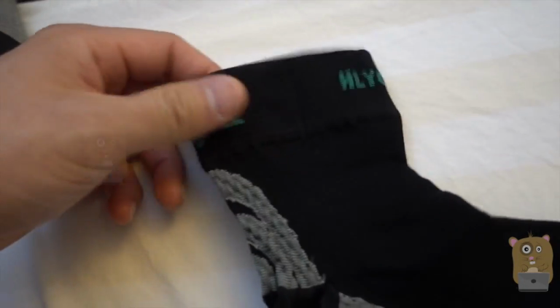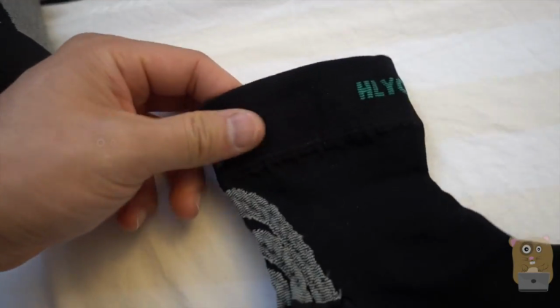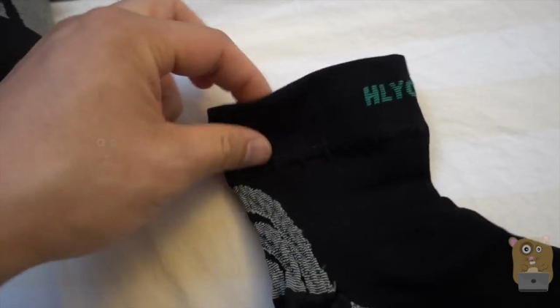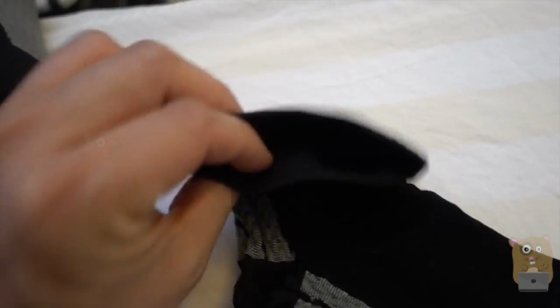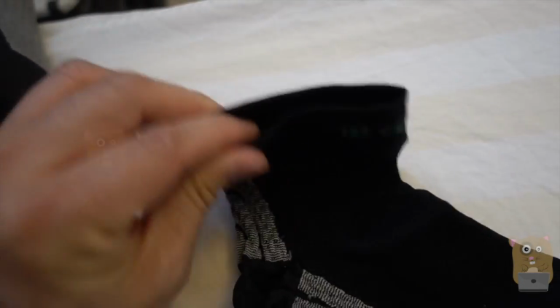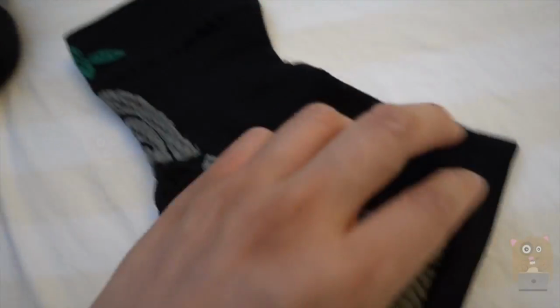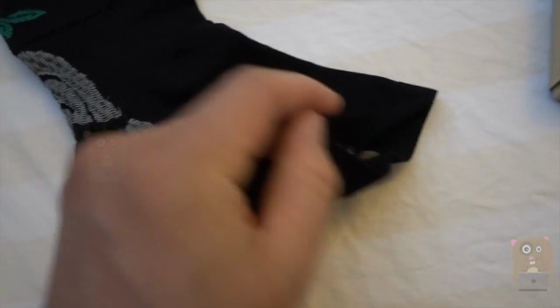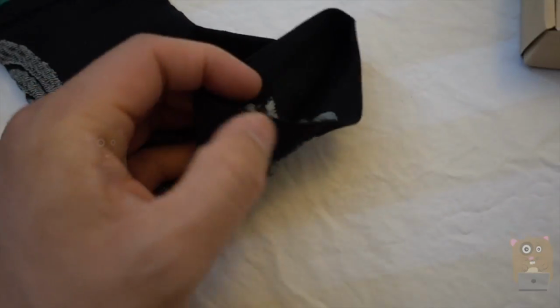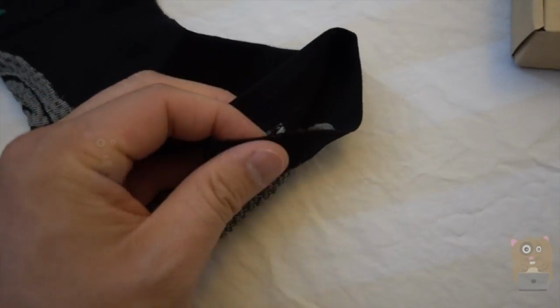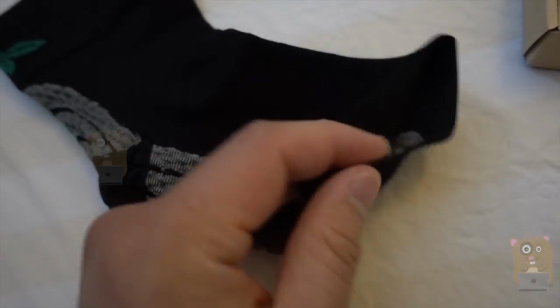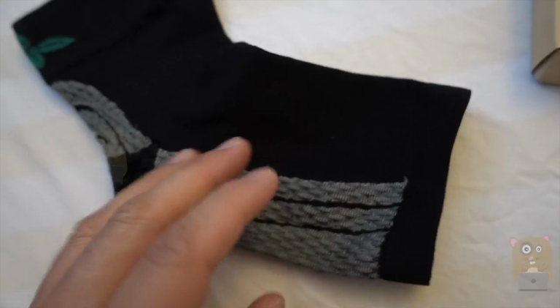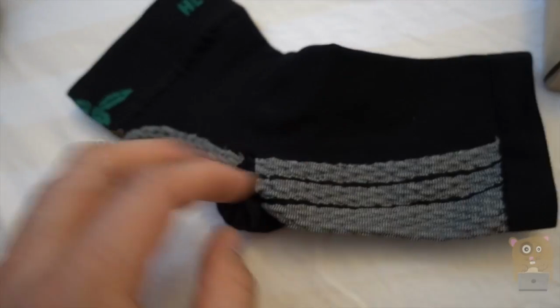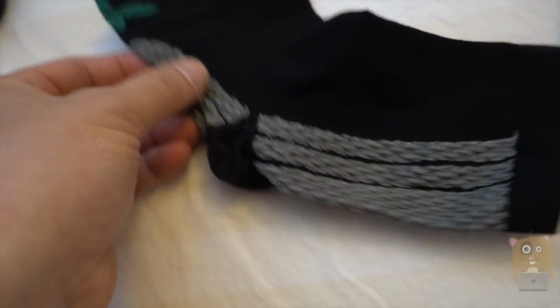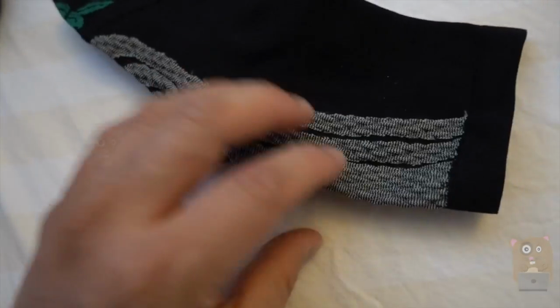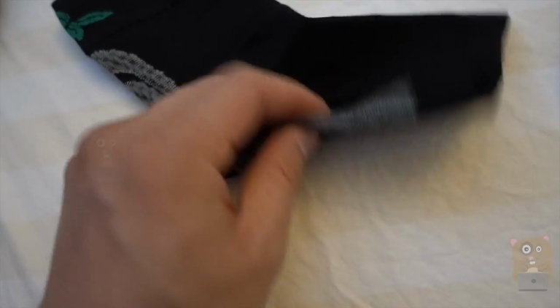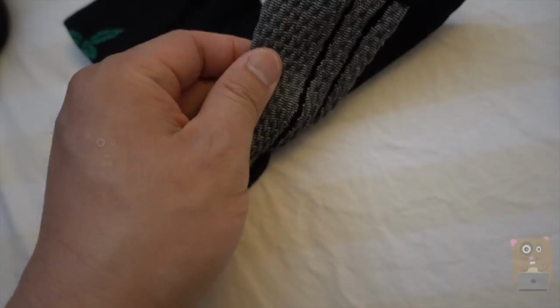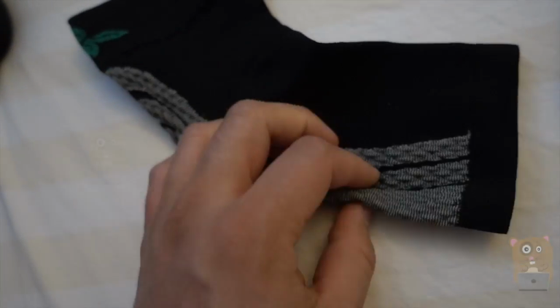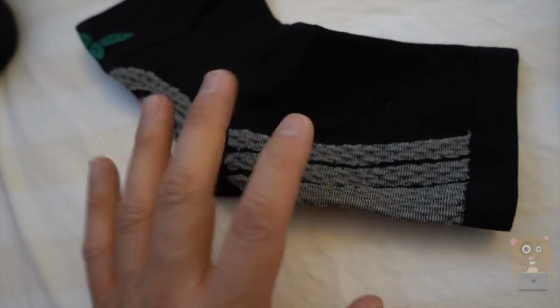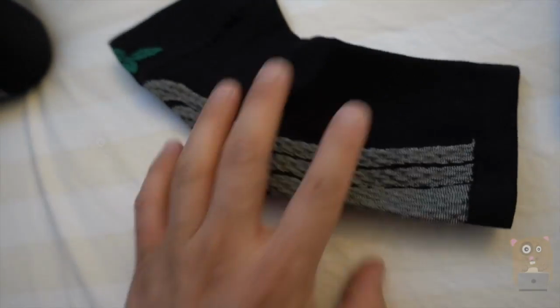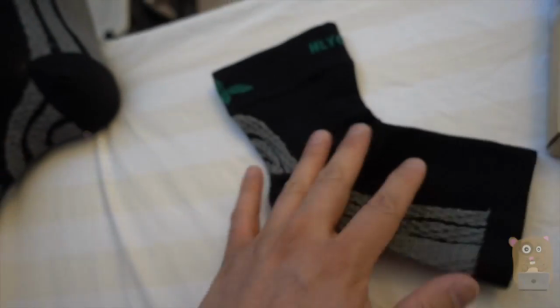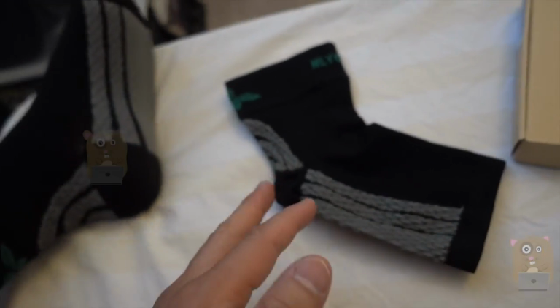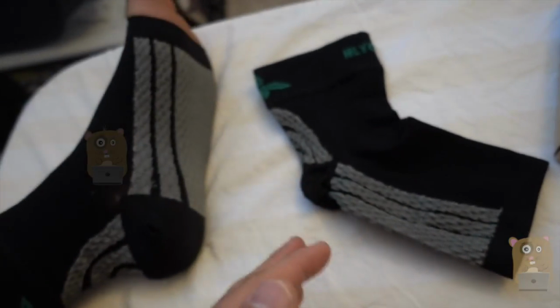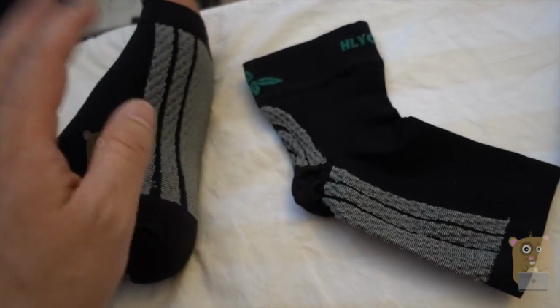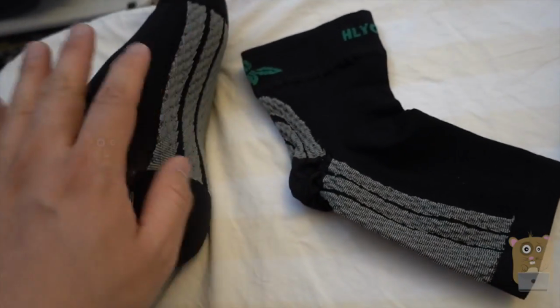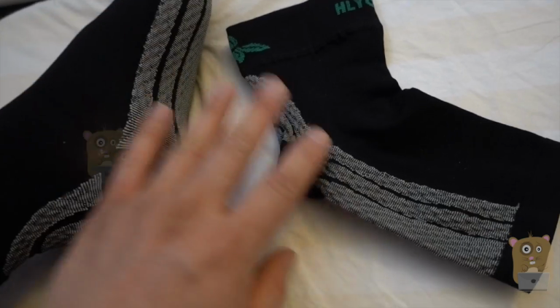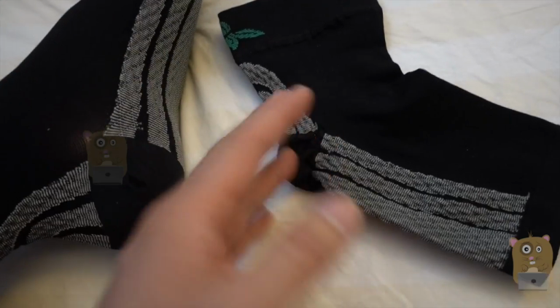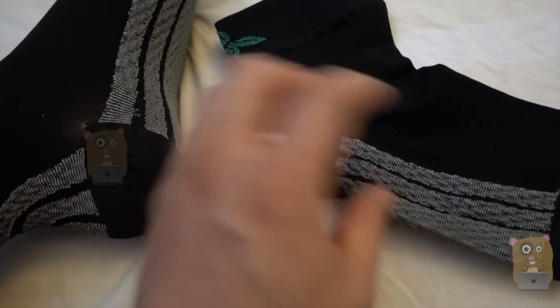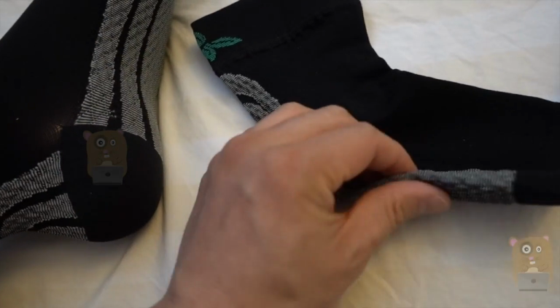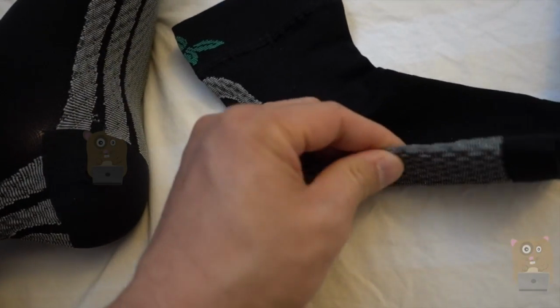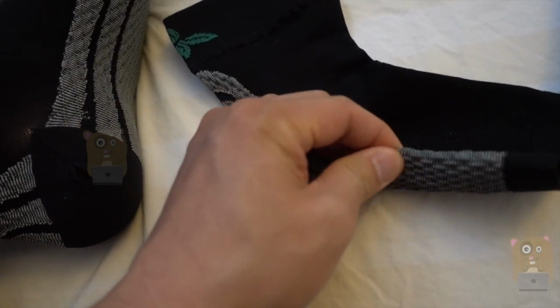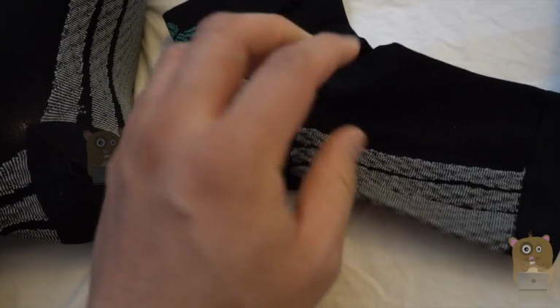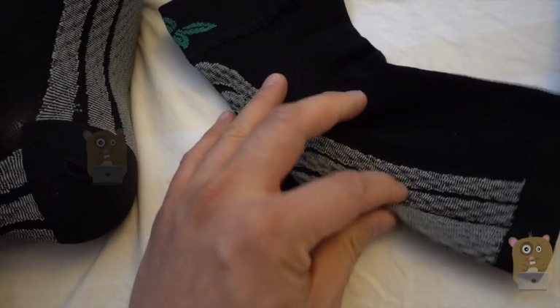We've got elastic cuffs on the top and elastic on the bottom by where the feet are. Now this is not something I'd wear around wooden floor spaces — it's slippery even with this. My type one grip on the bottom.